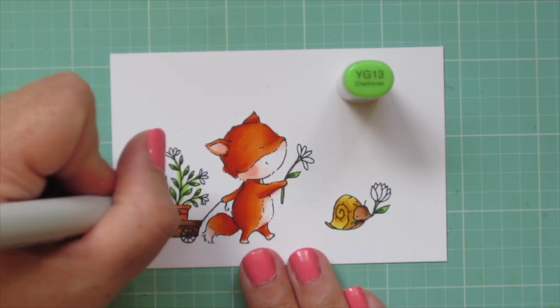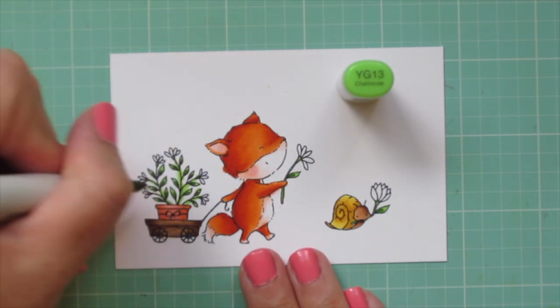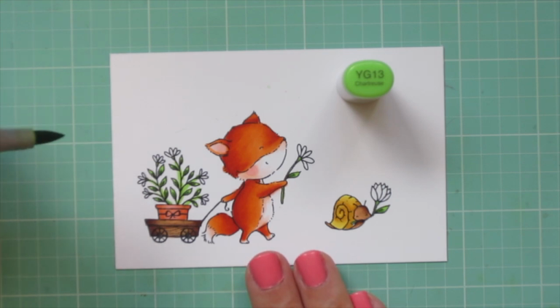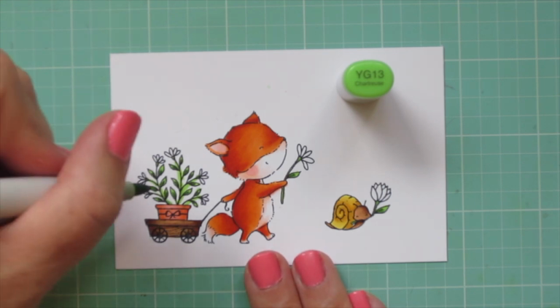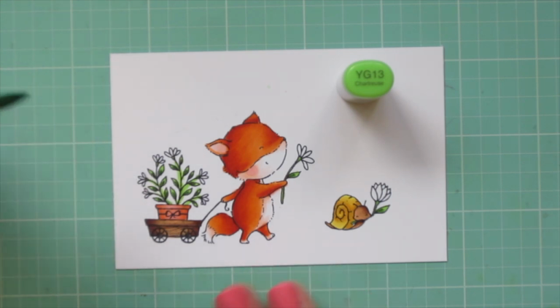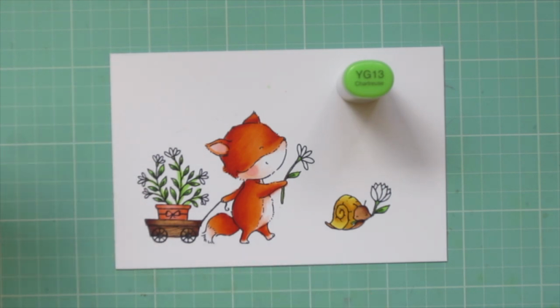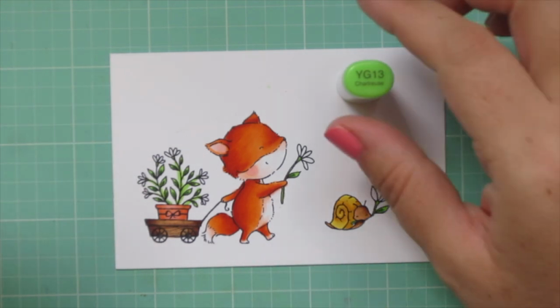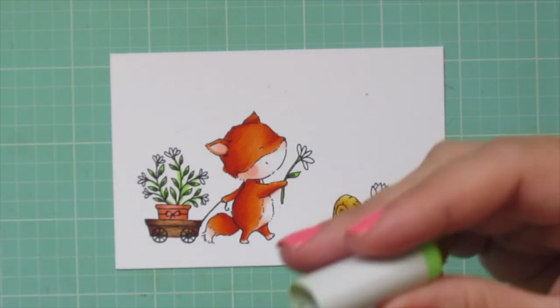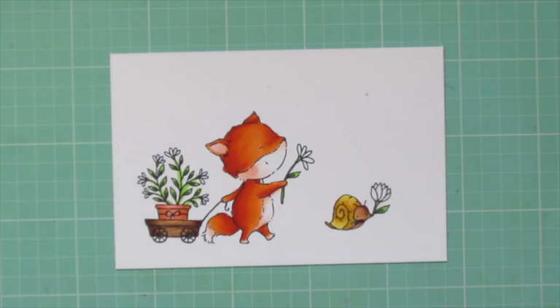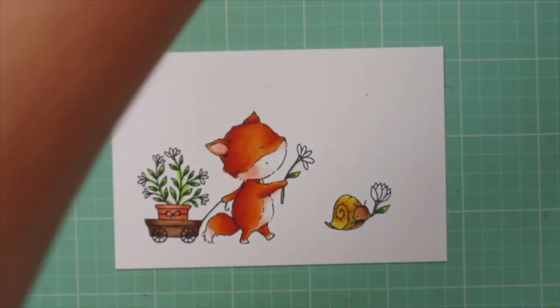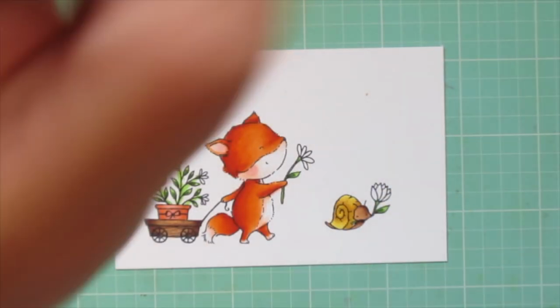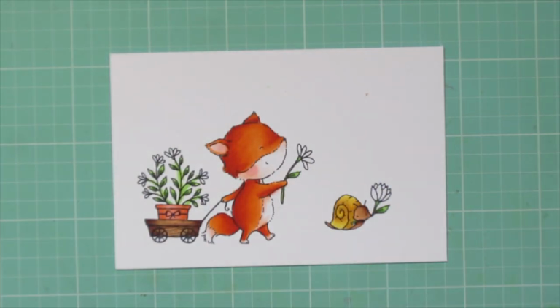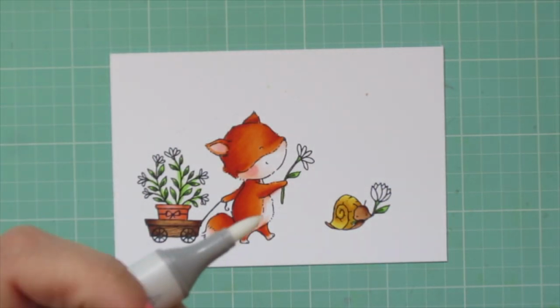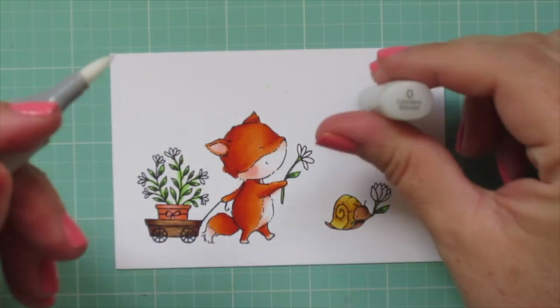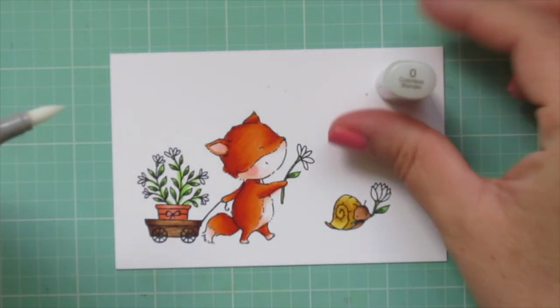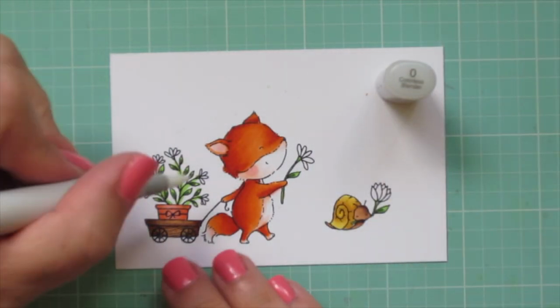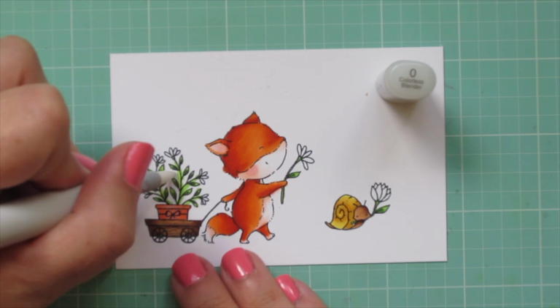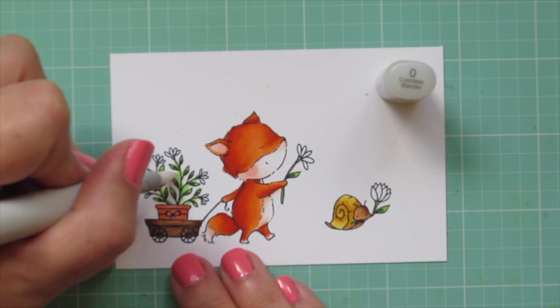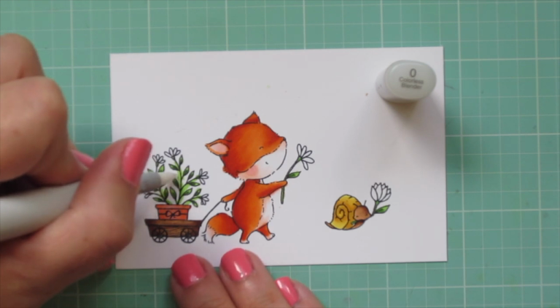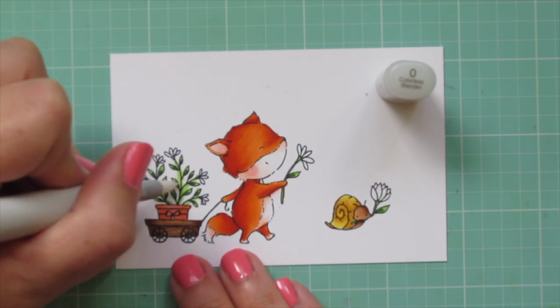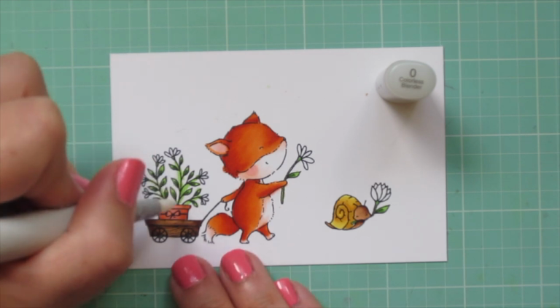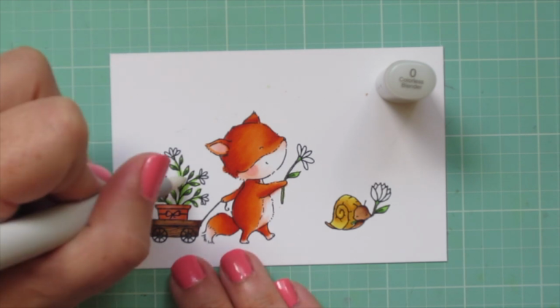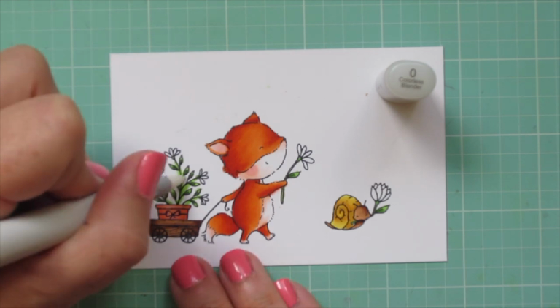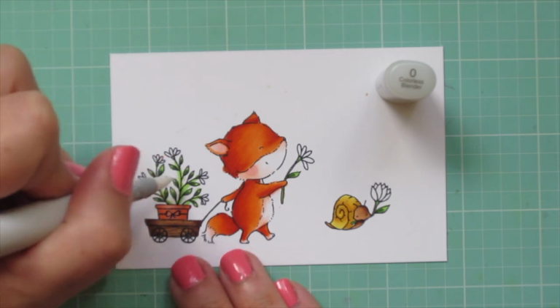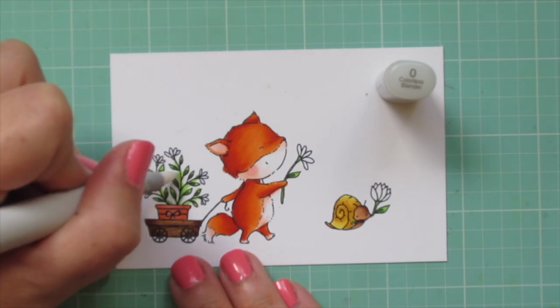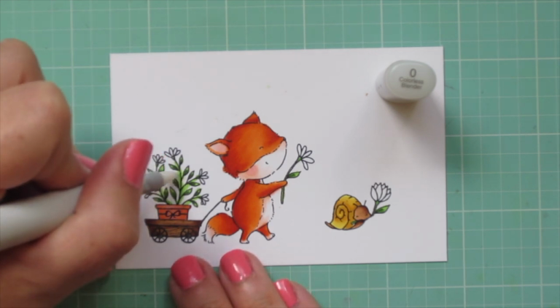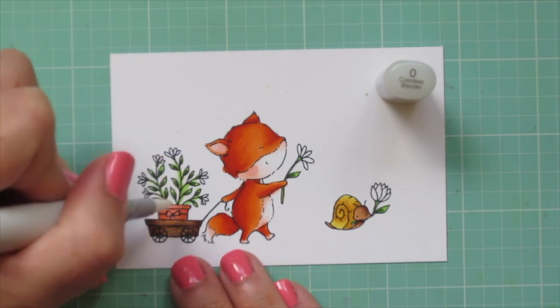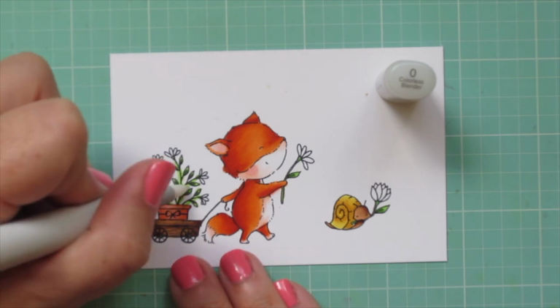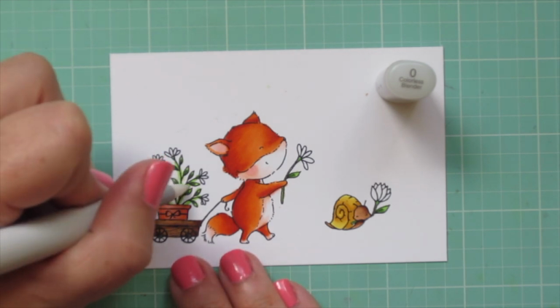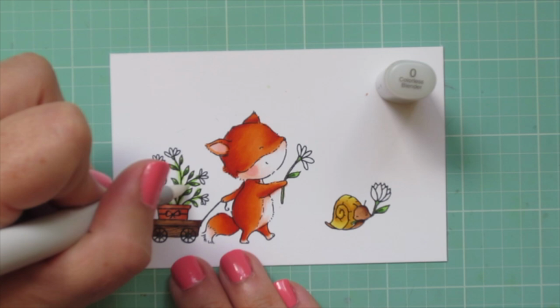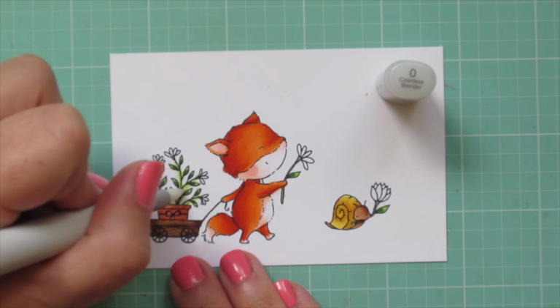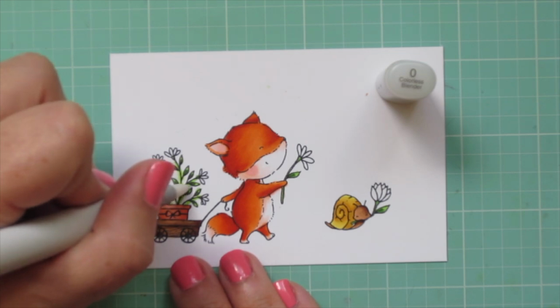I'm making sure to use the very tip of my marker to get a nice thin little line. Then I went back with the YG17 and added a tiny dot to the base of the leaves to darken them up, and outlined the stems with the YG17. Some of my strokes got a little away from me, so I went back with my colorless blender to push that color back in and get a skinnier line.